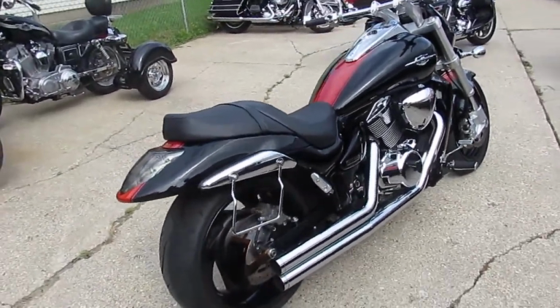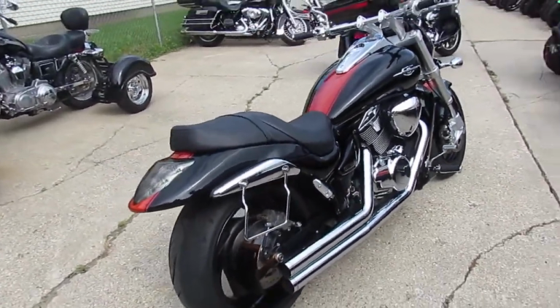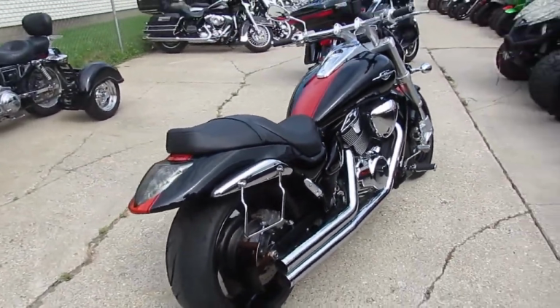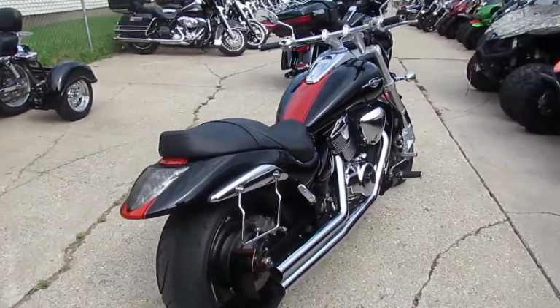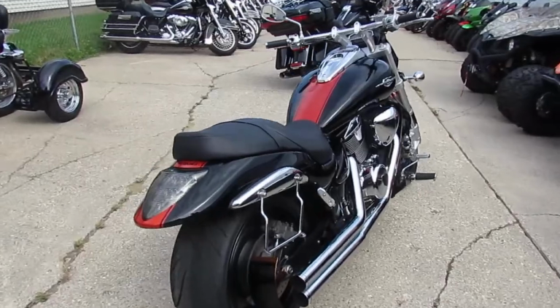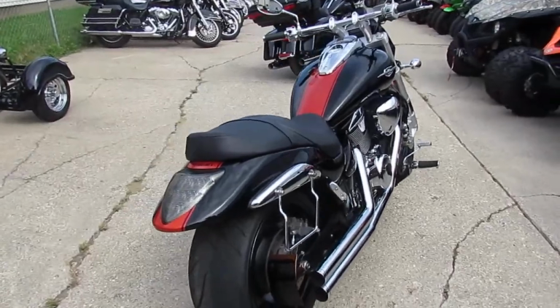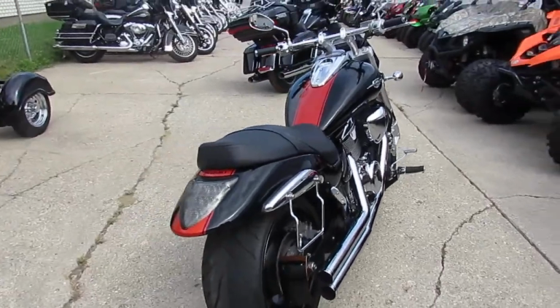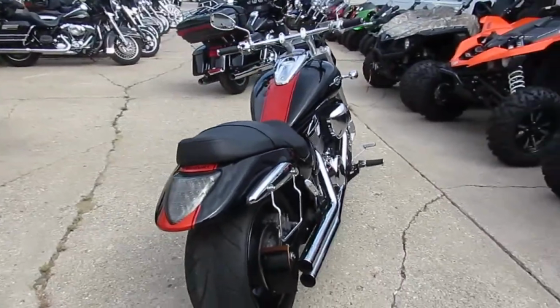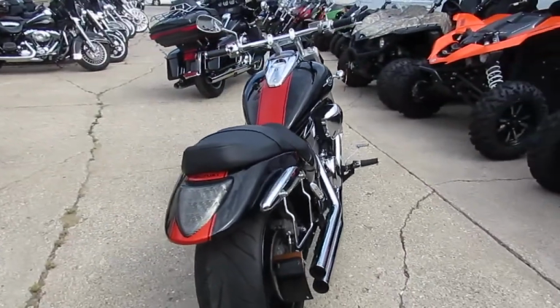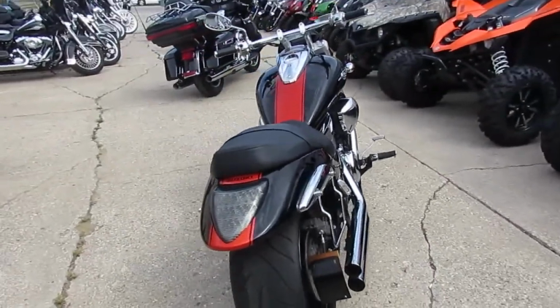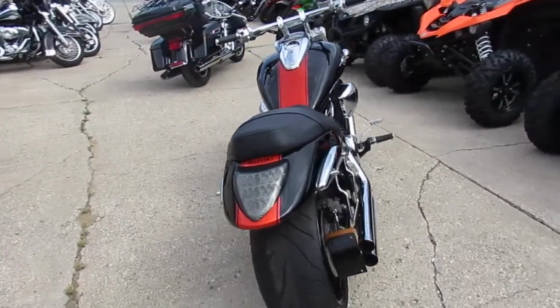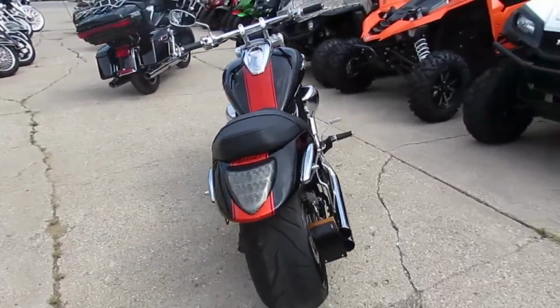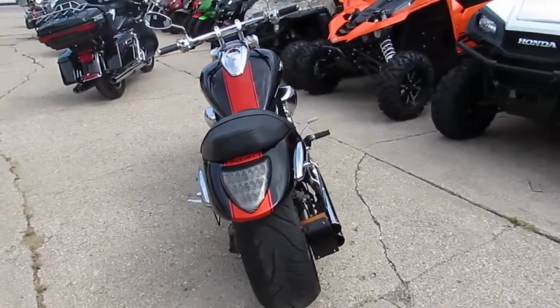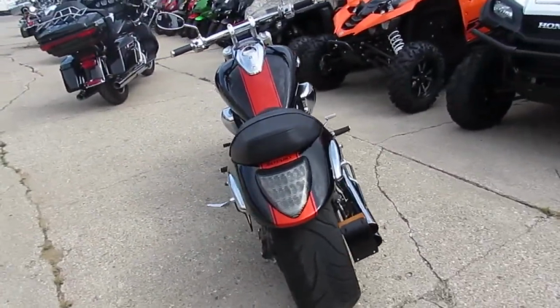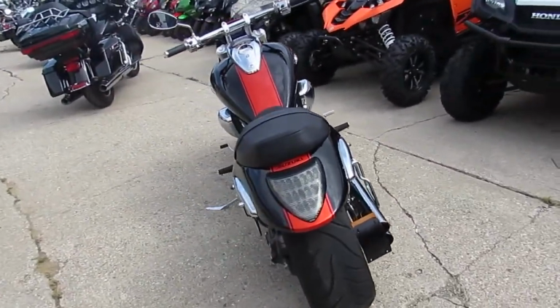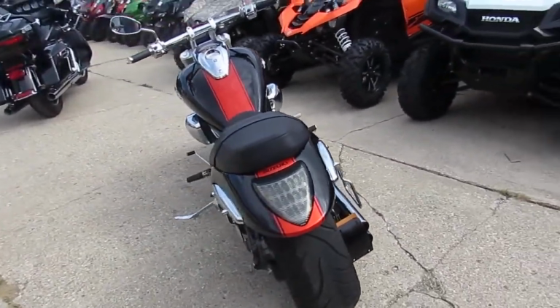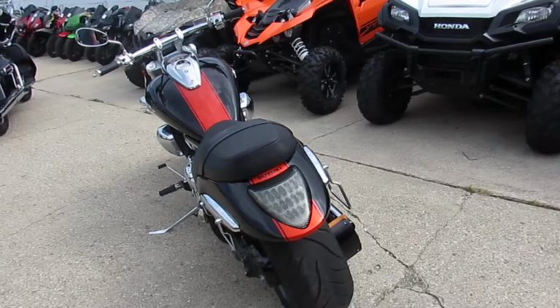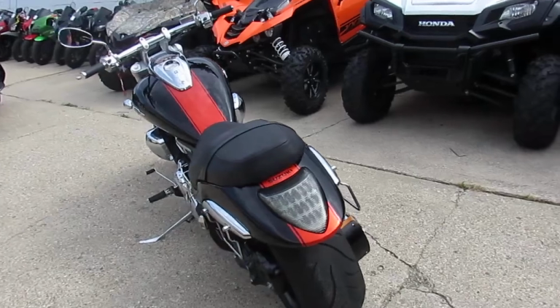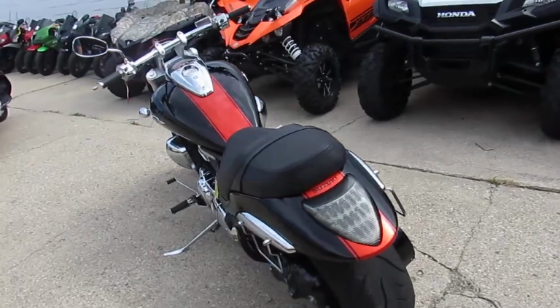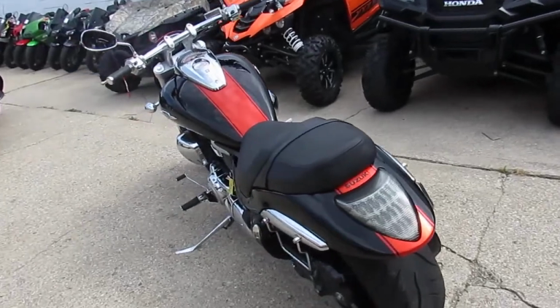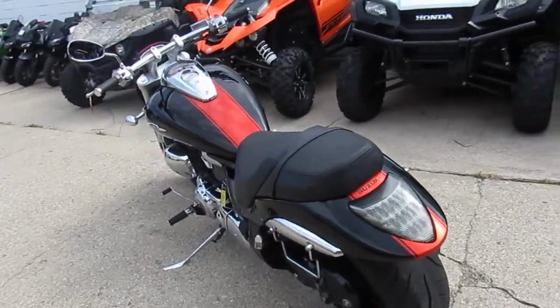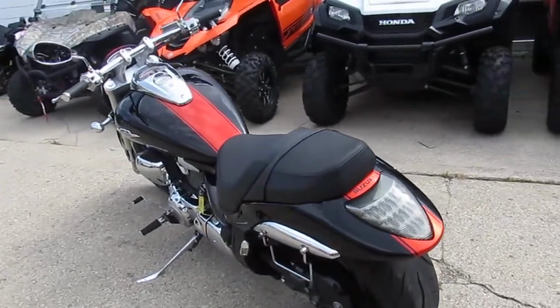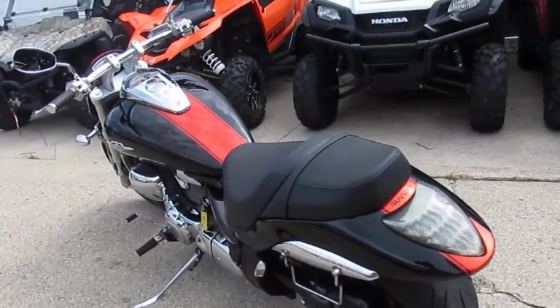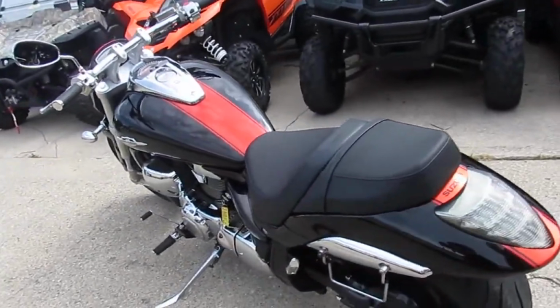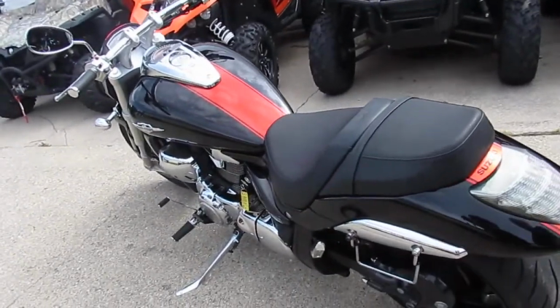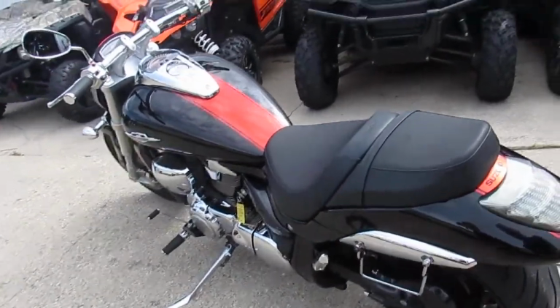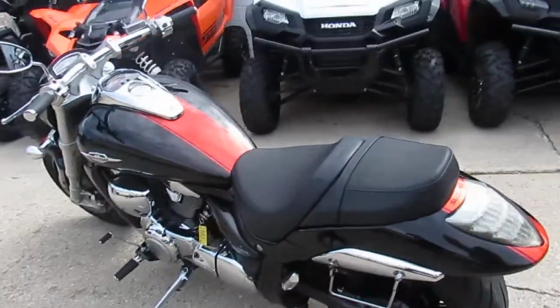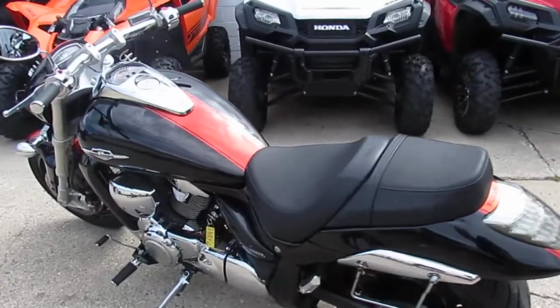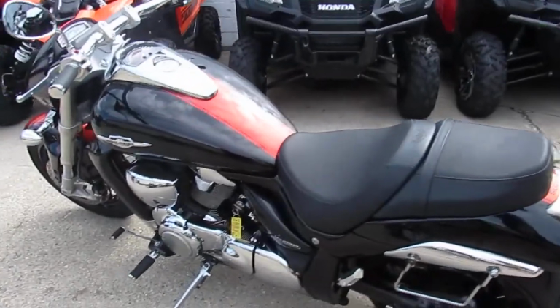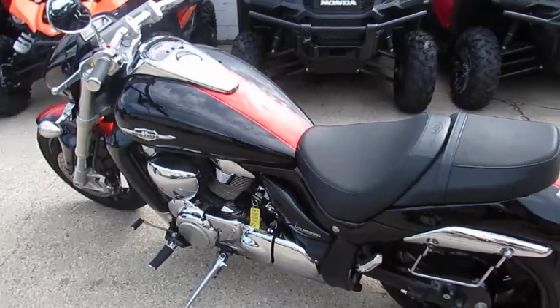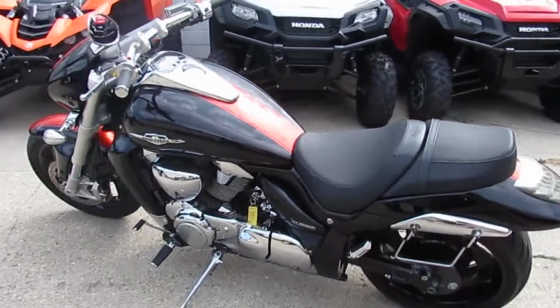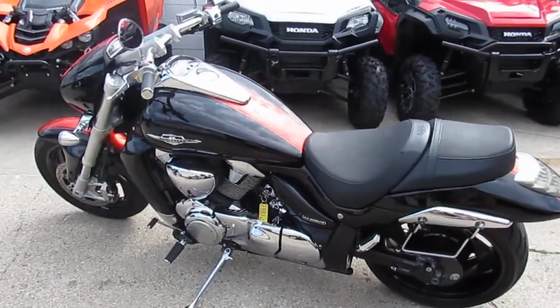These M109s run strong. This one only has 11,126 miles. It's a 2011 and it's priced to move at $7,999. You can't go wrong — this thing is gorgeous.